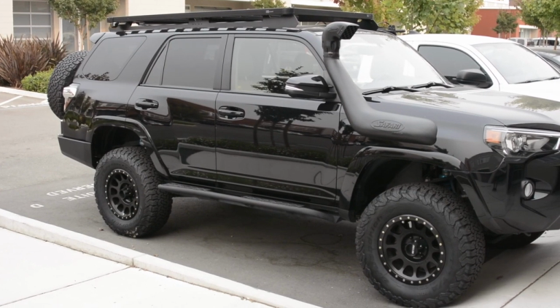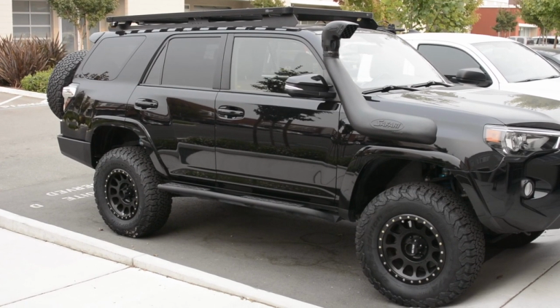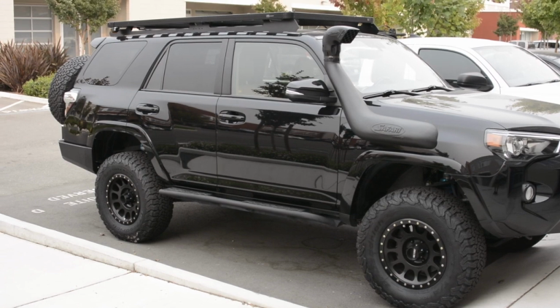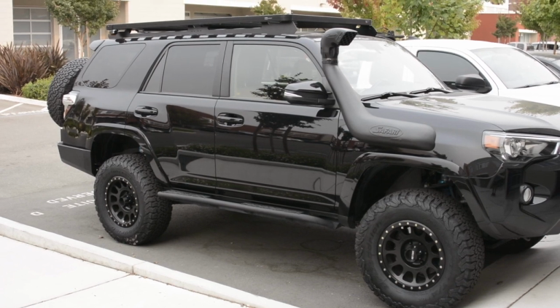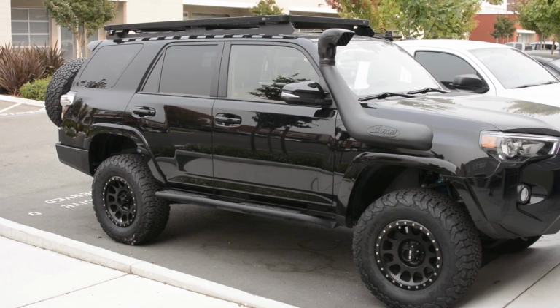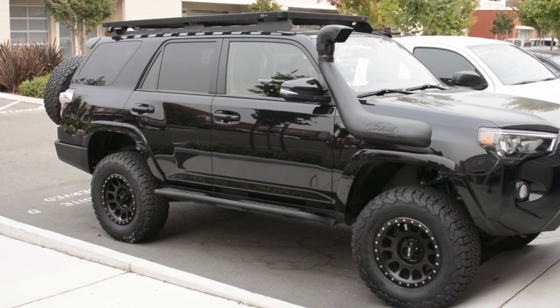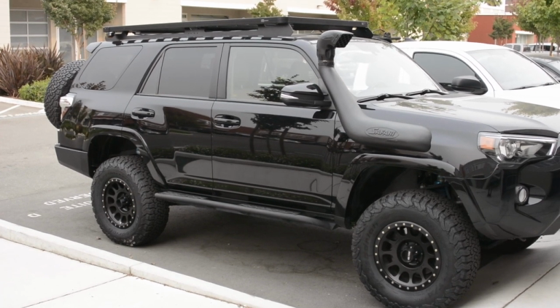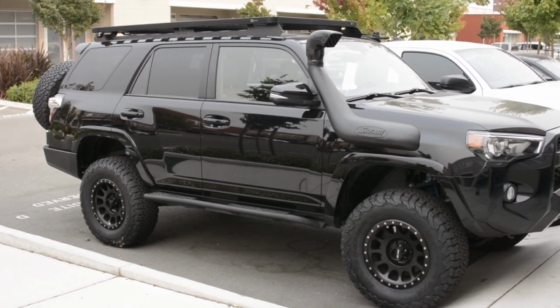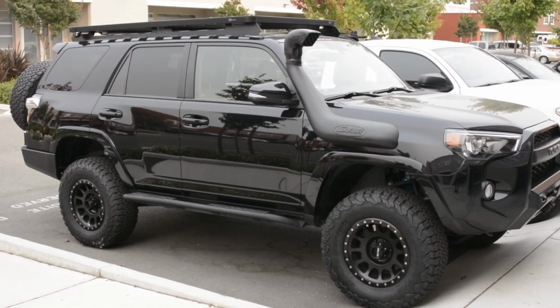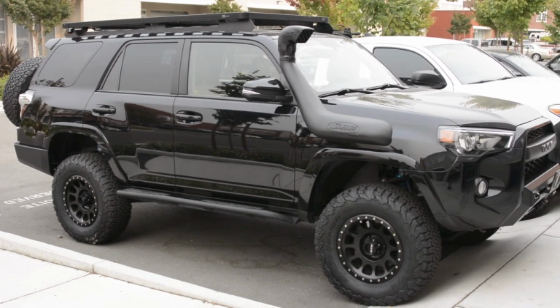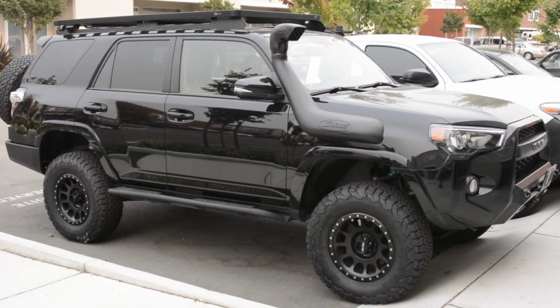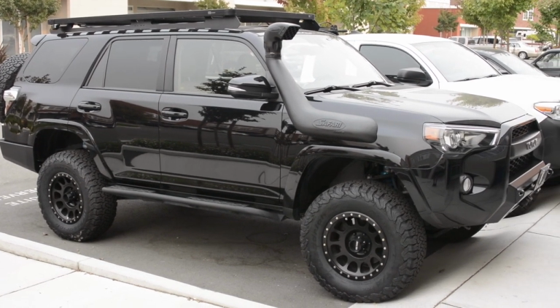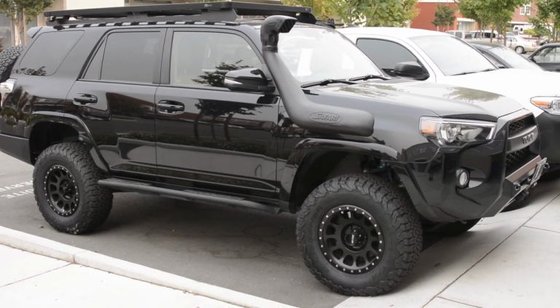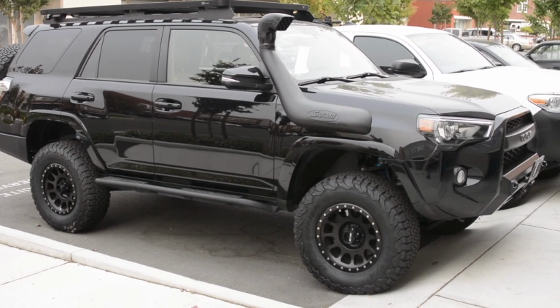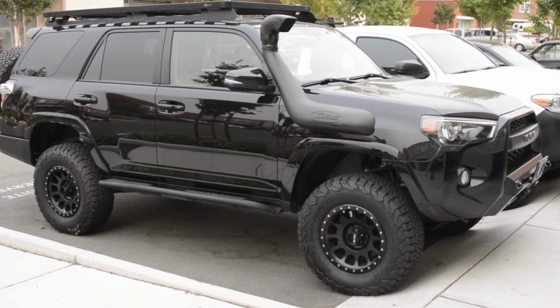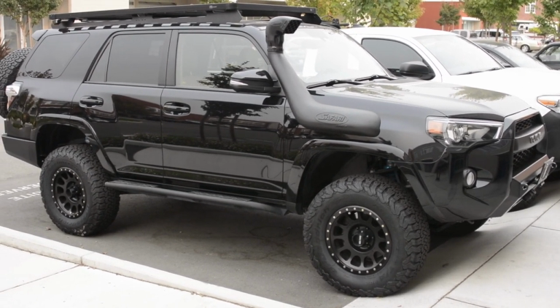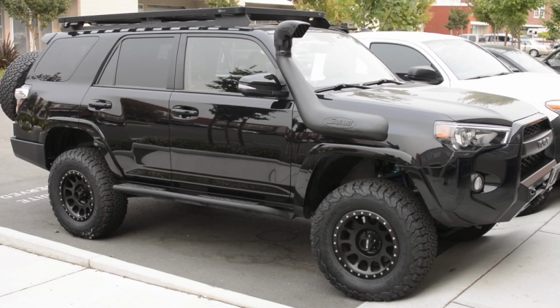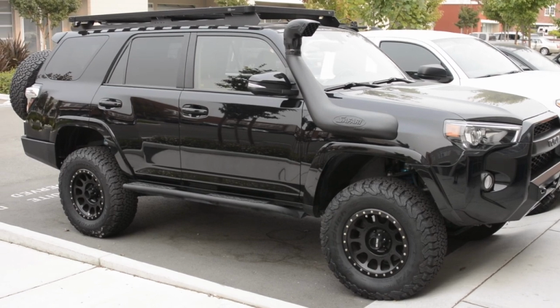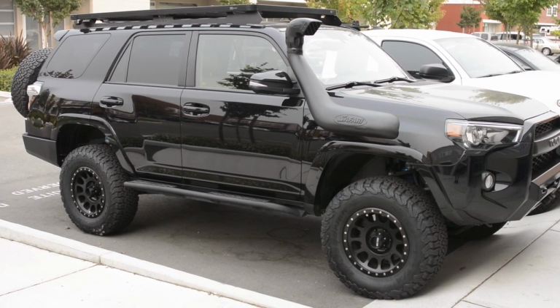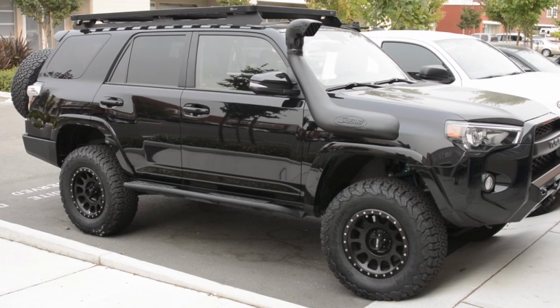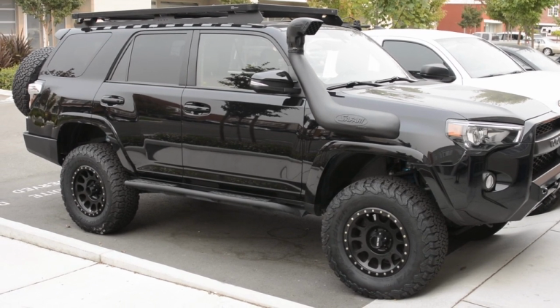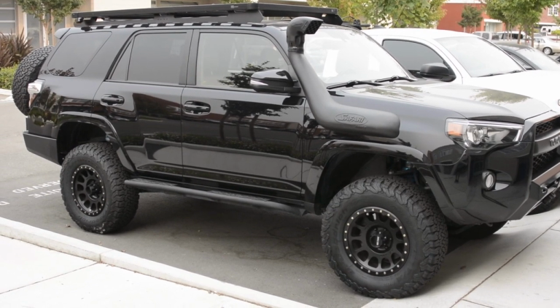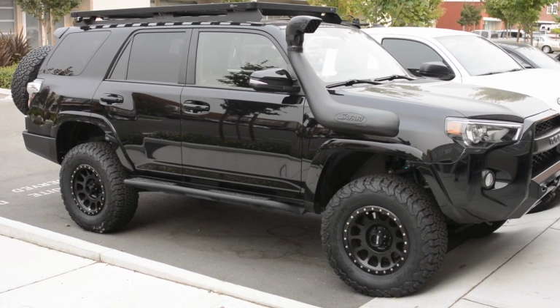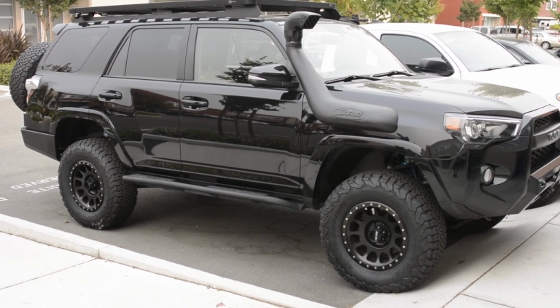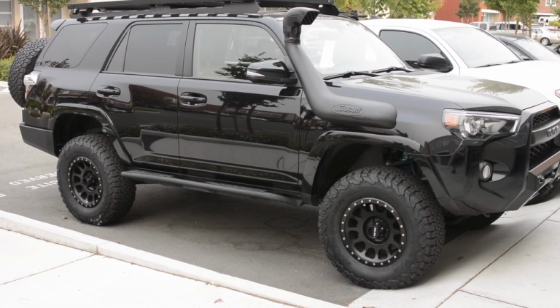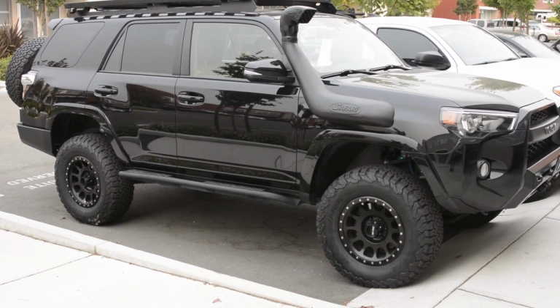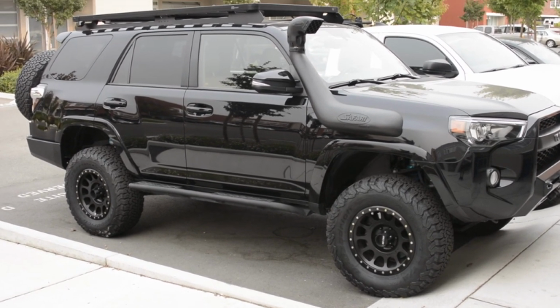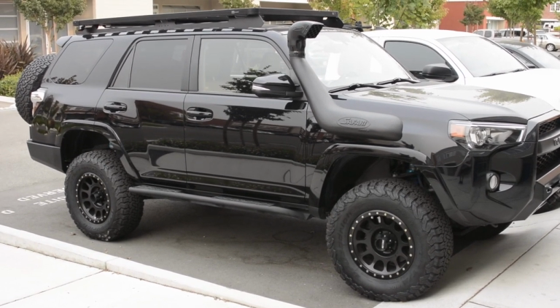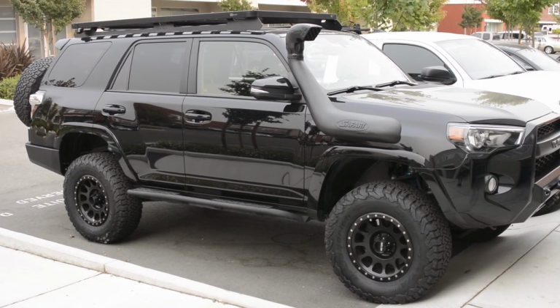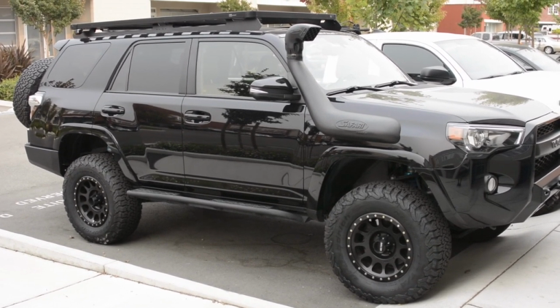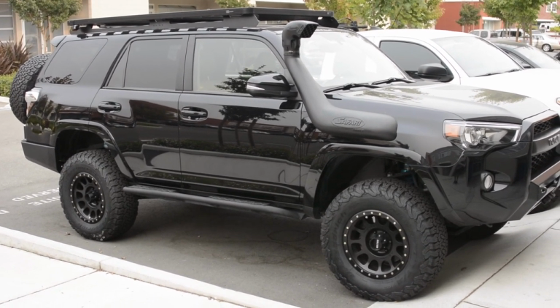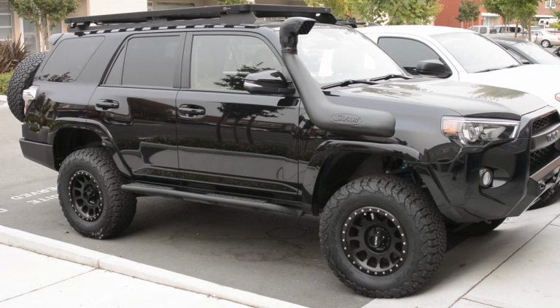This is a walk-around video for a 2016 Toyota 4Runner SR5 Premium. It's metallic black.